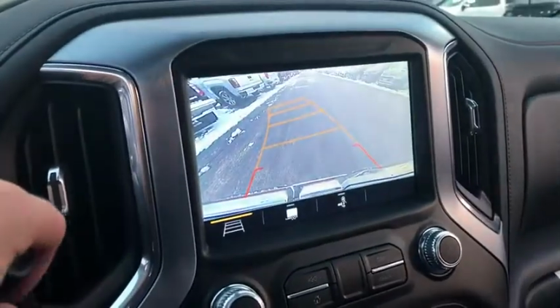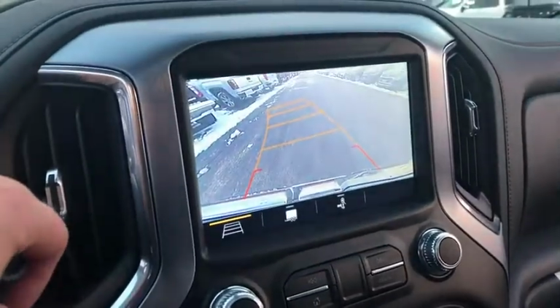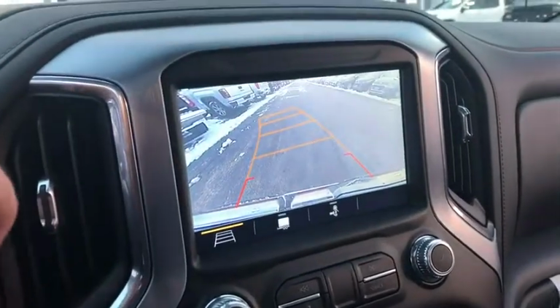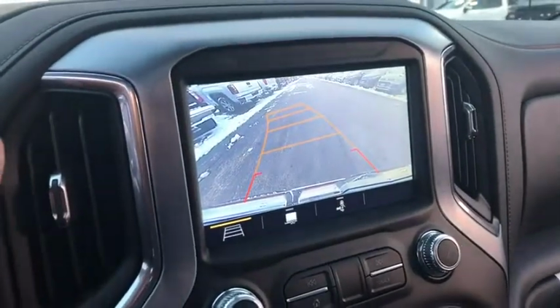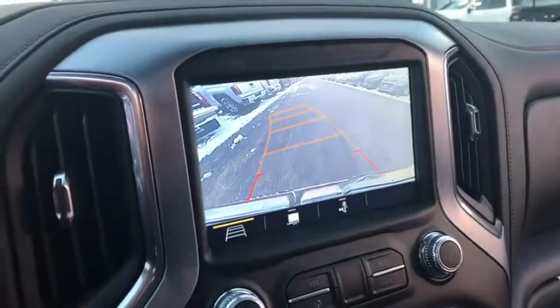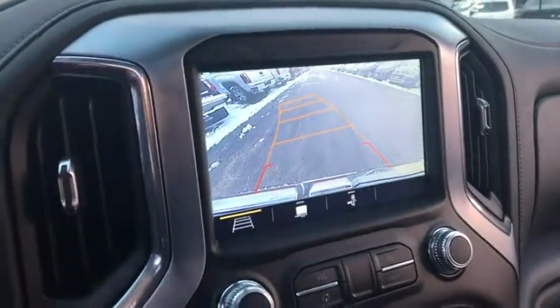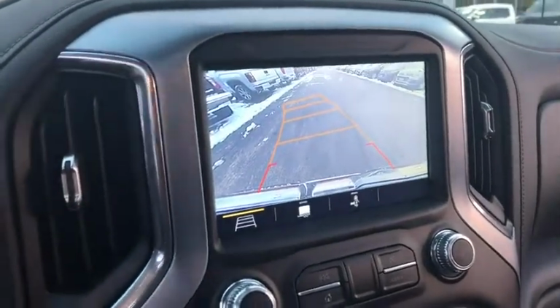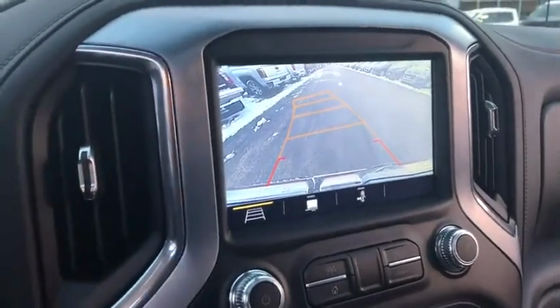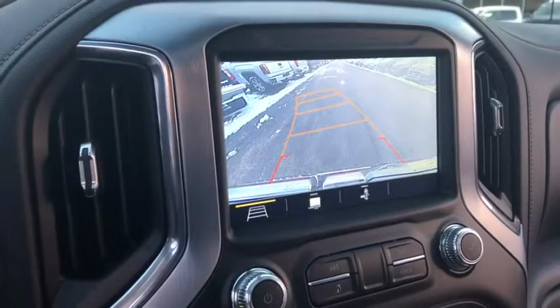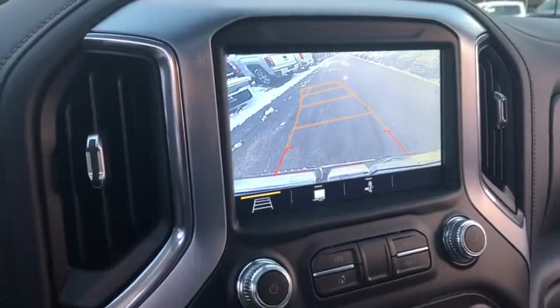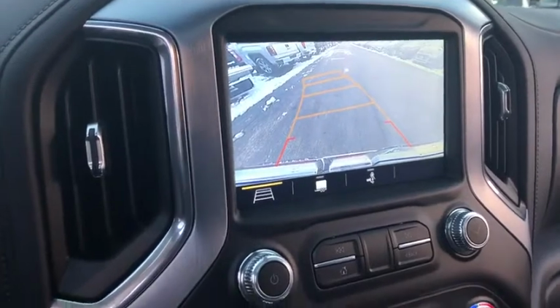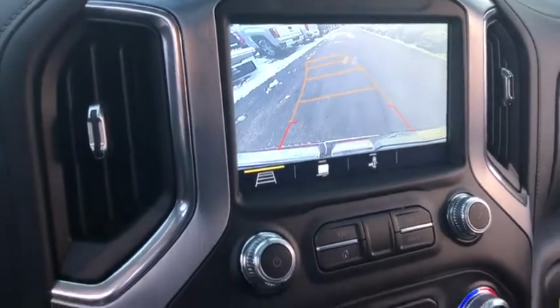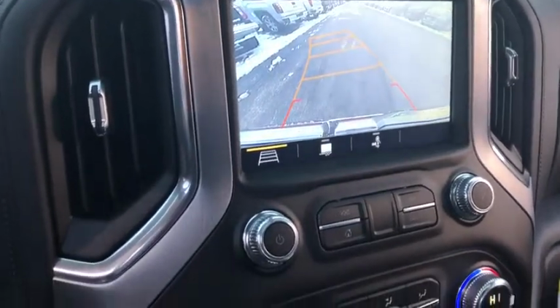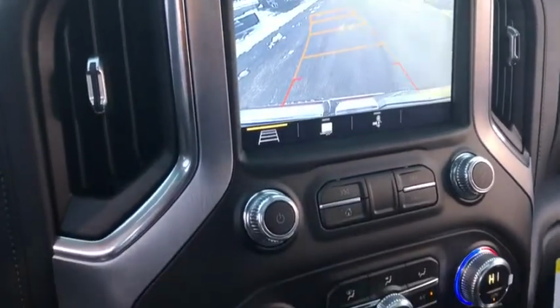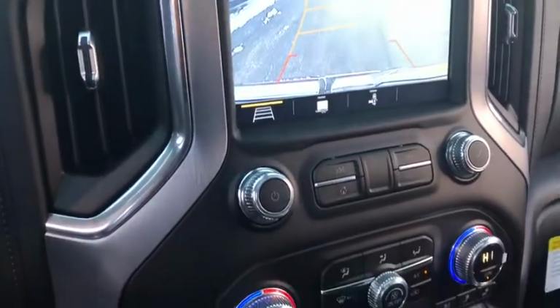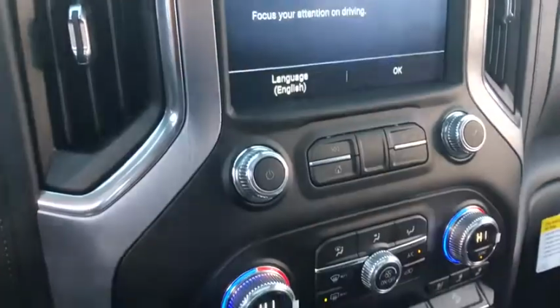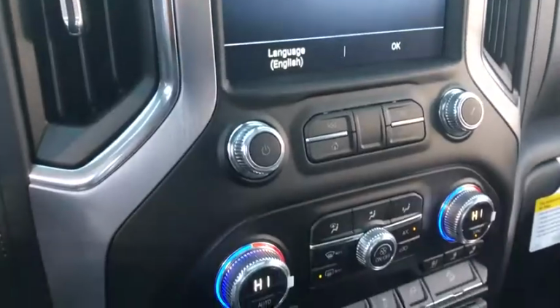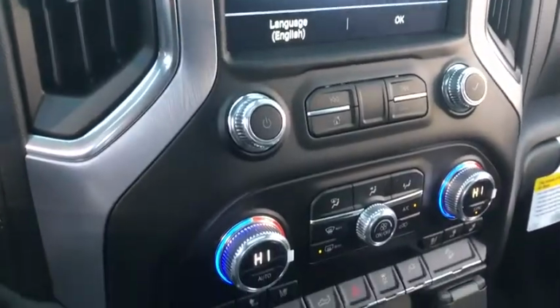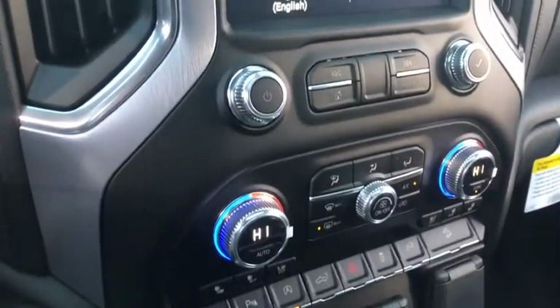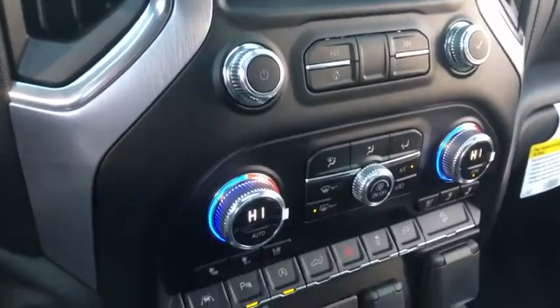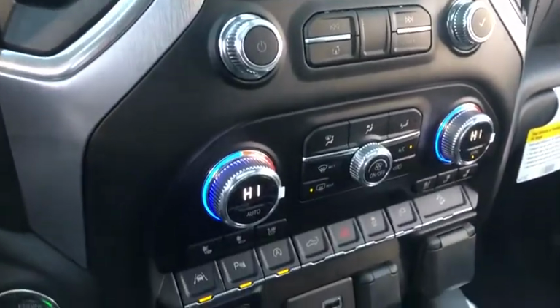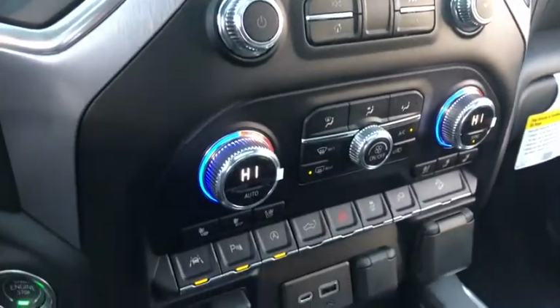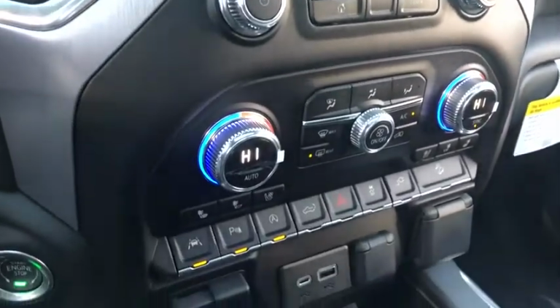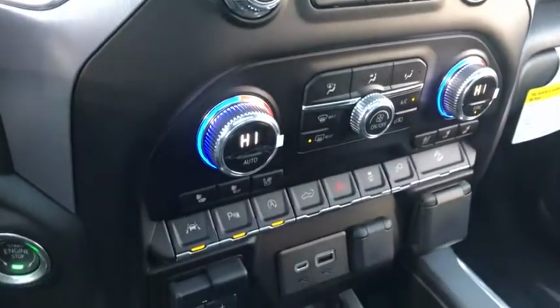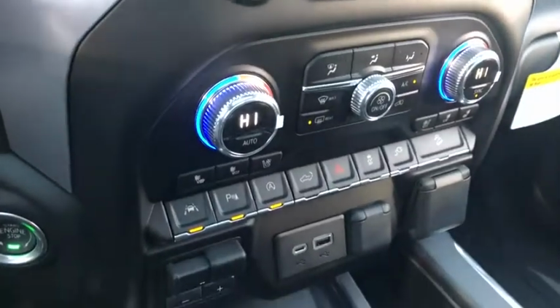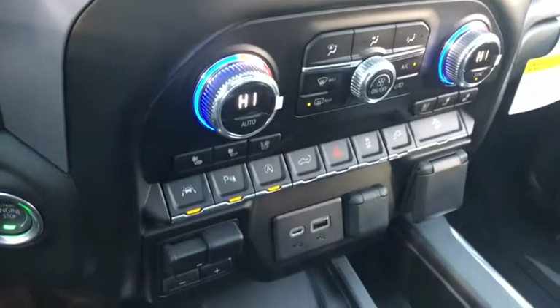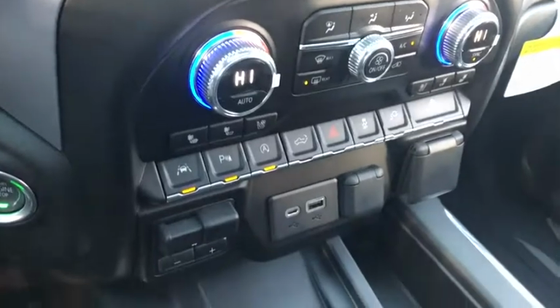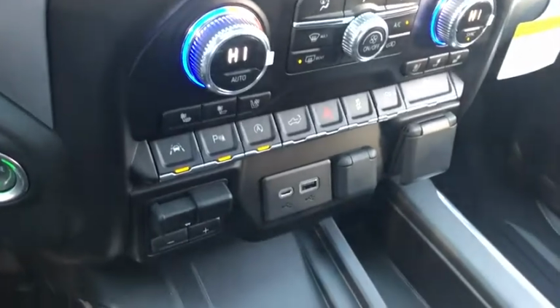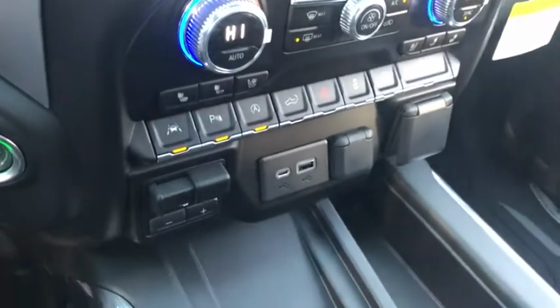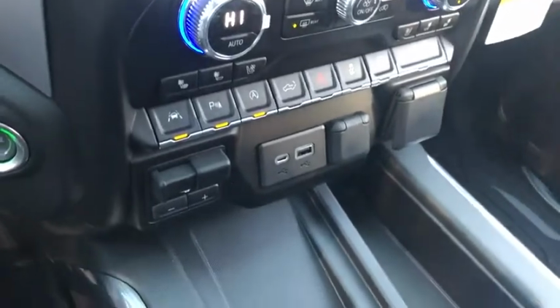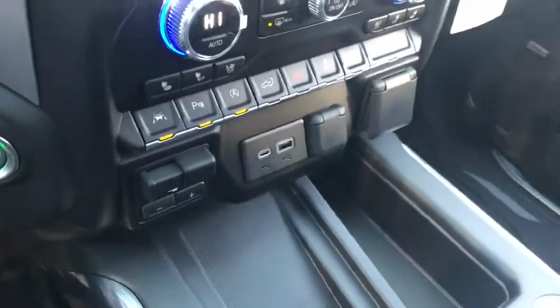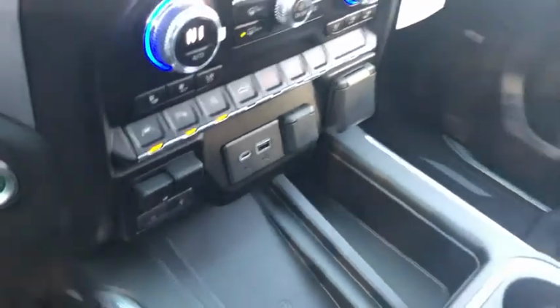Center armrest, heated front seat, heated steering wheel, power door locks, electronic stability control, fog lights, trip computer, rear window defroster.